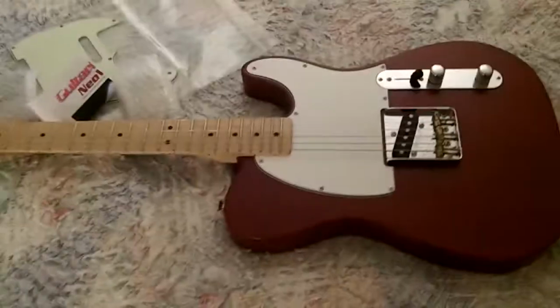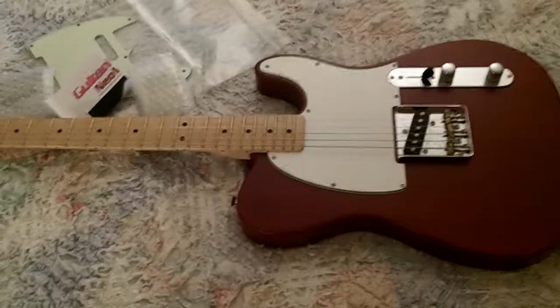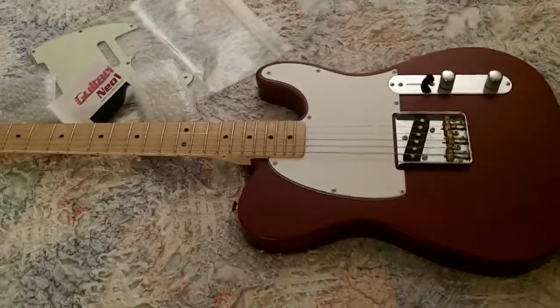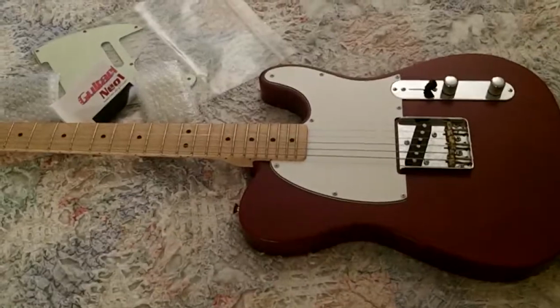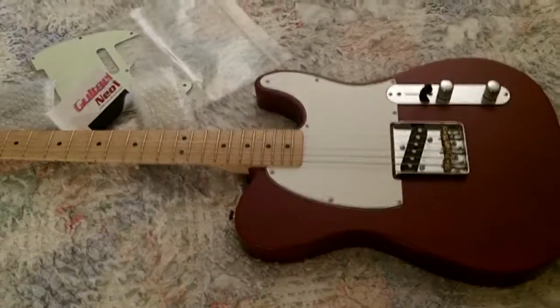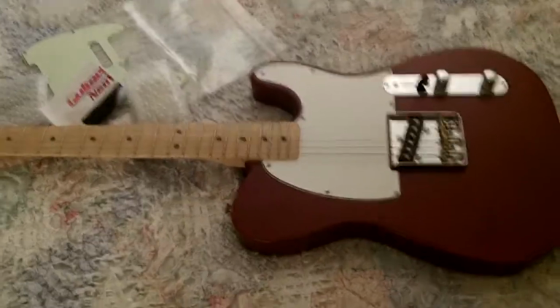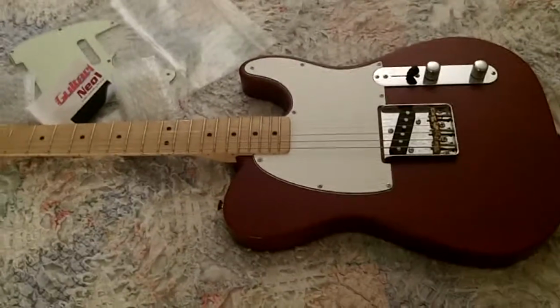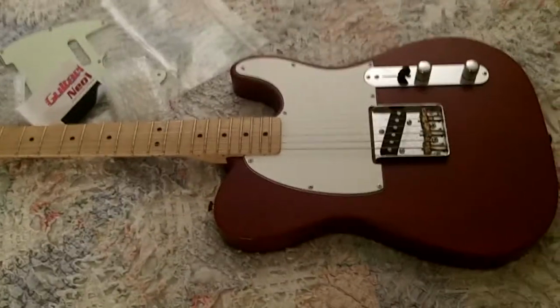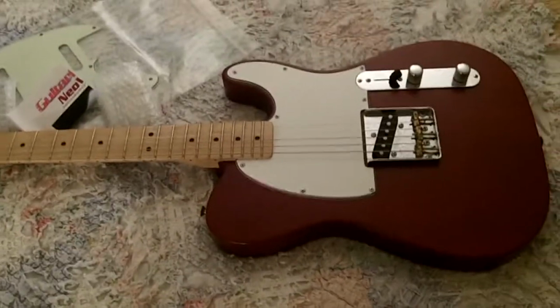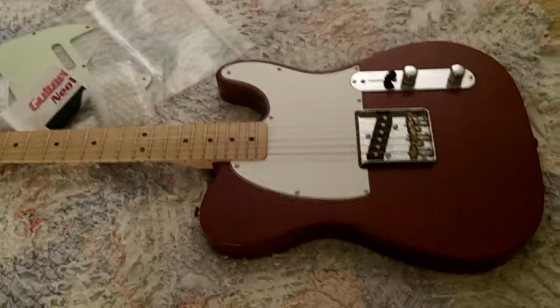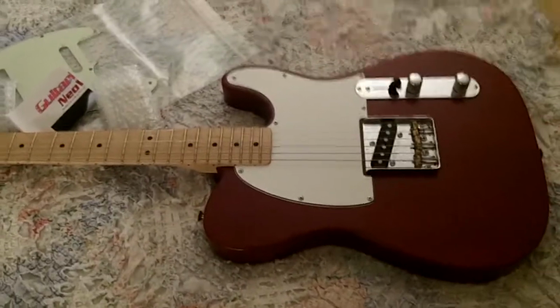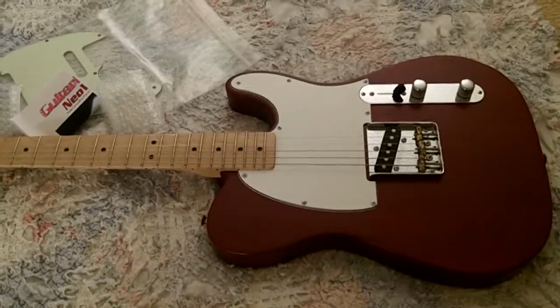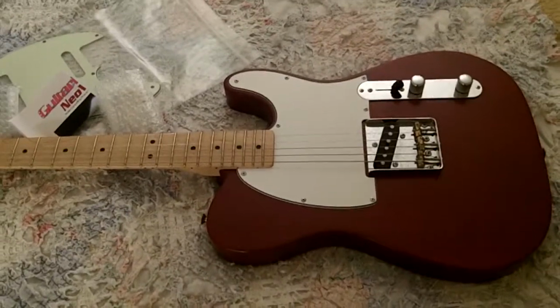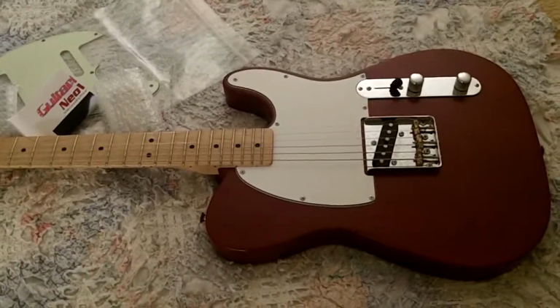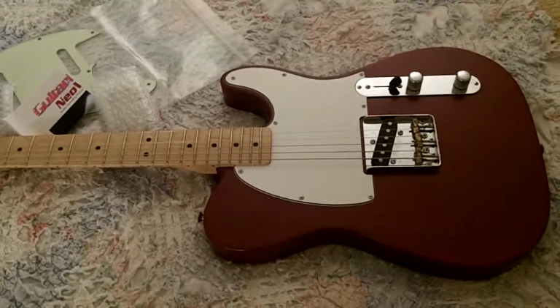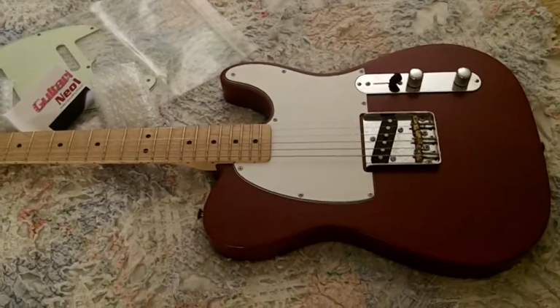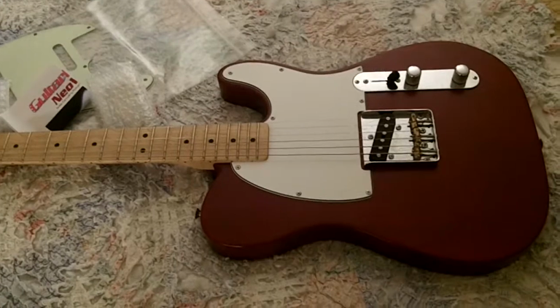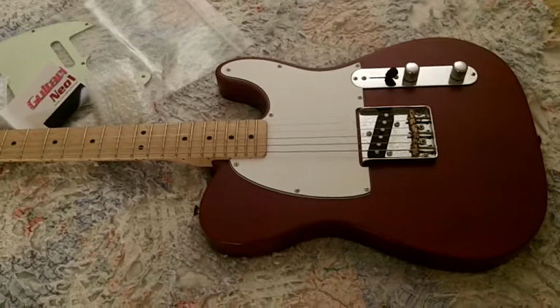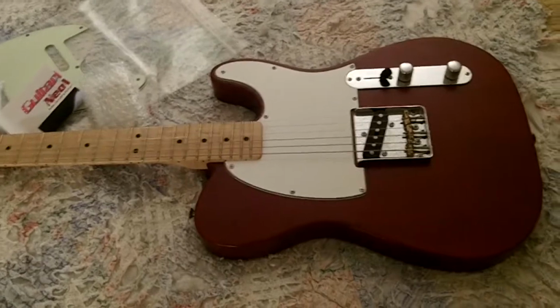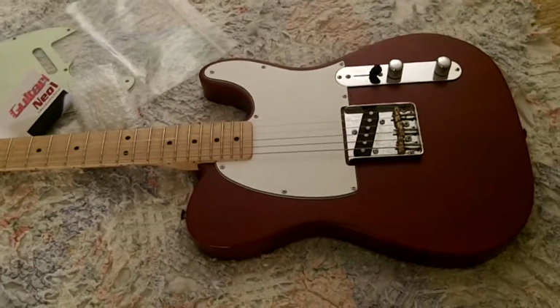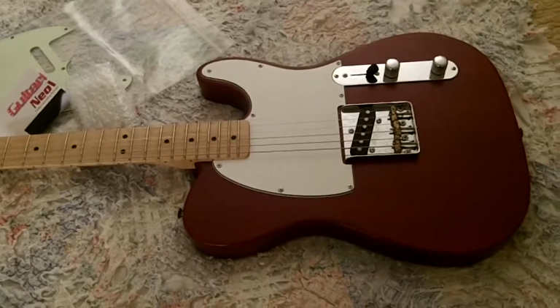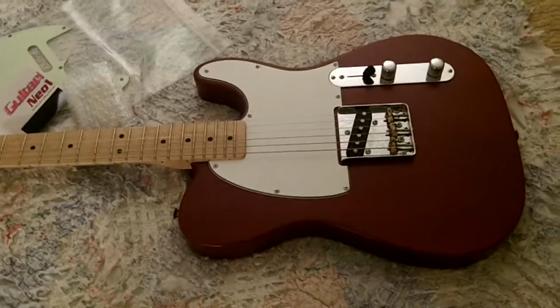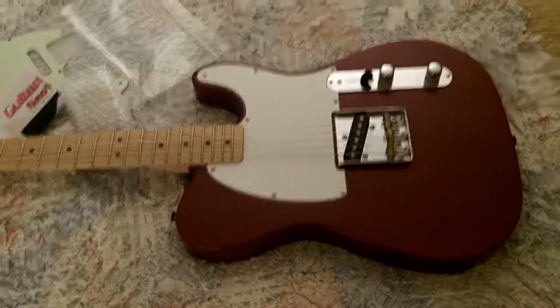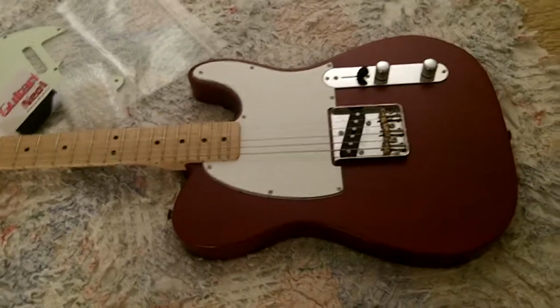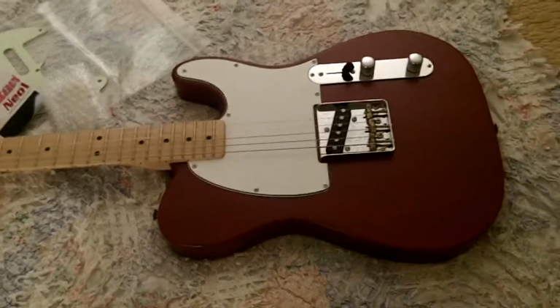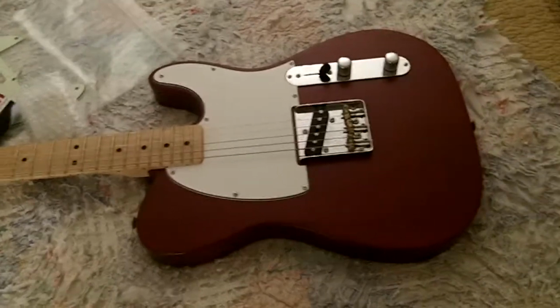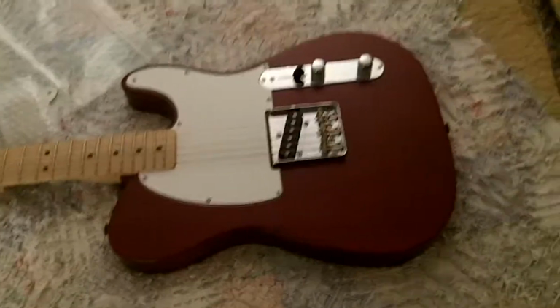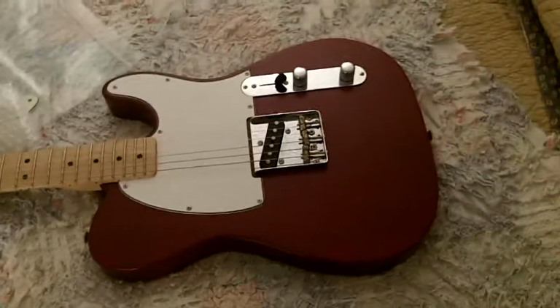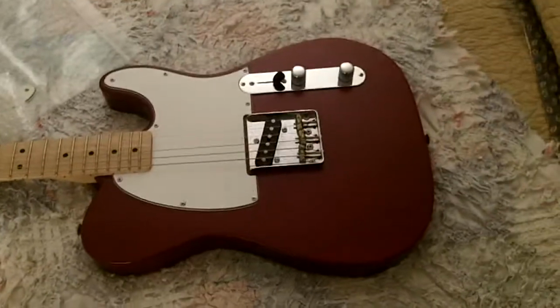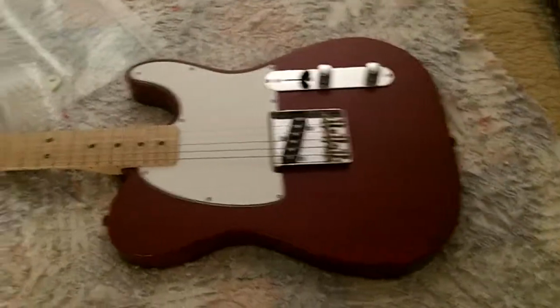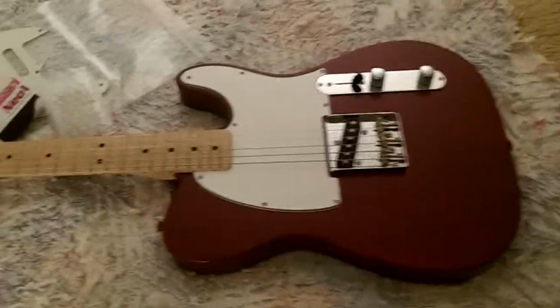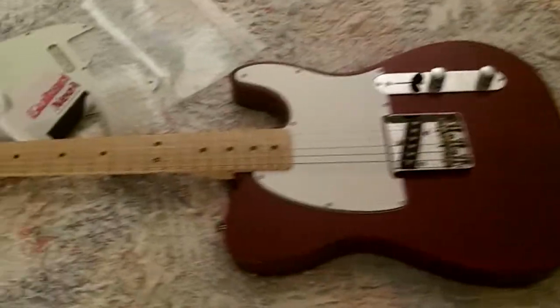Okay everybody, this is Gary. Arctic Strat, or Kim — I call him Kim, his name is Kim. He sent me his Tele, I got it today, here it is.